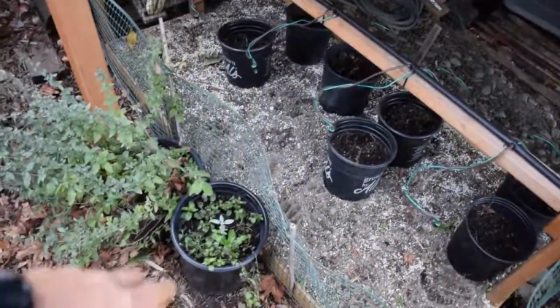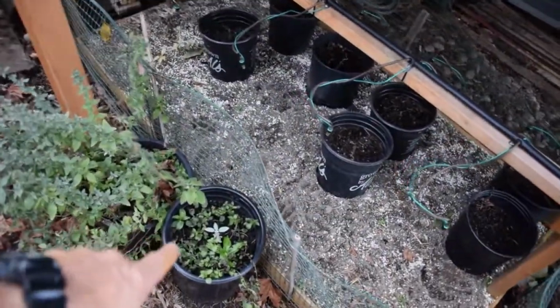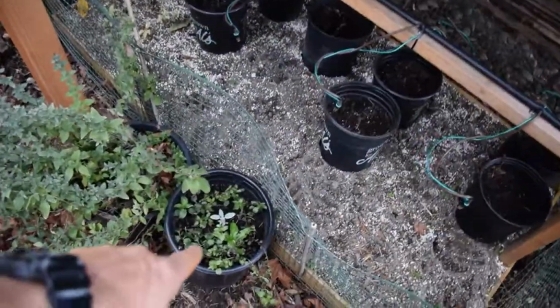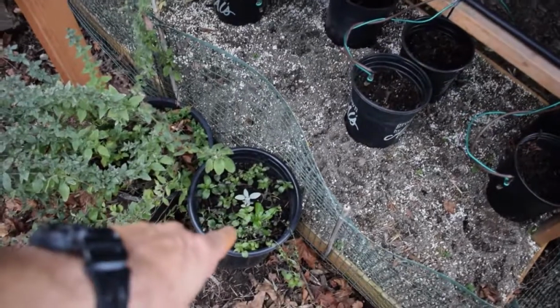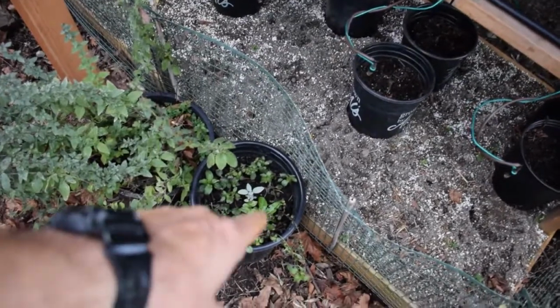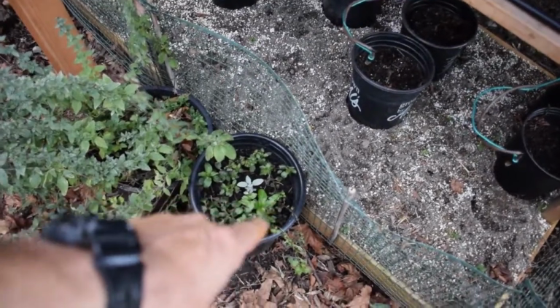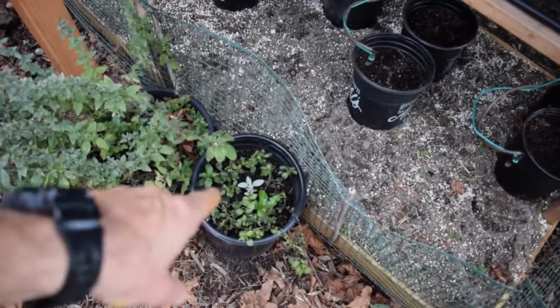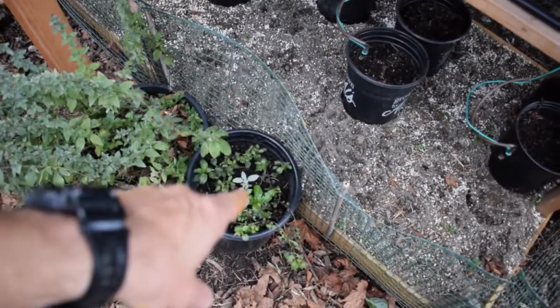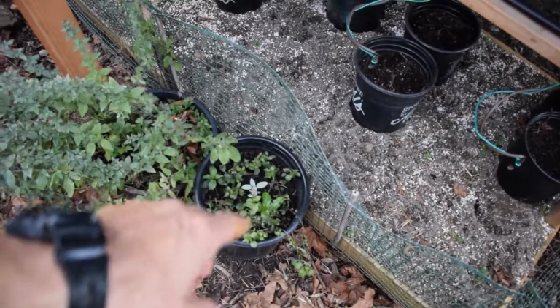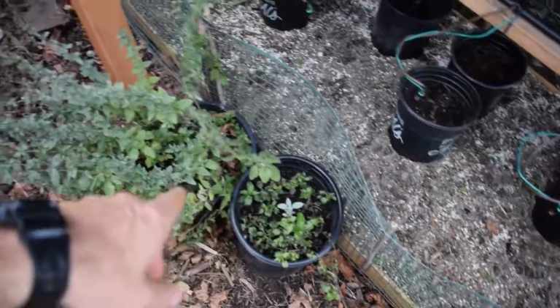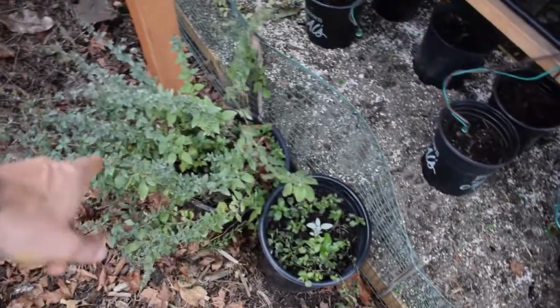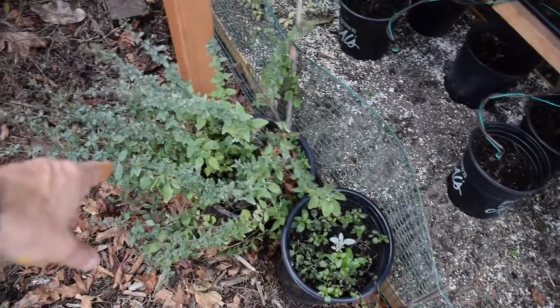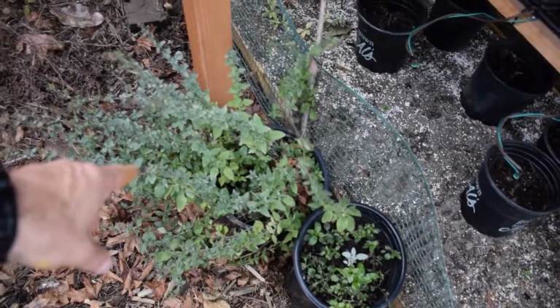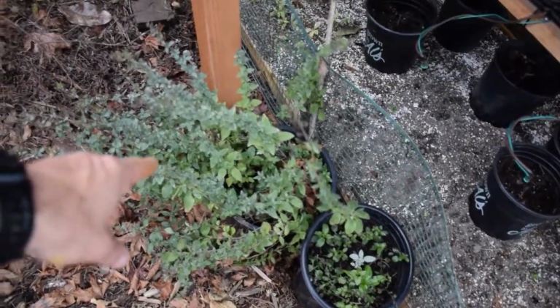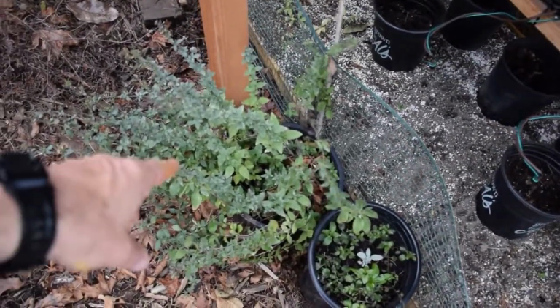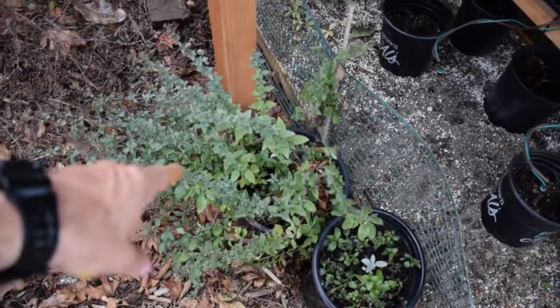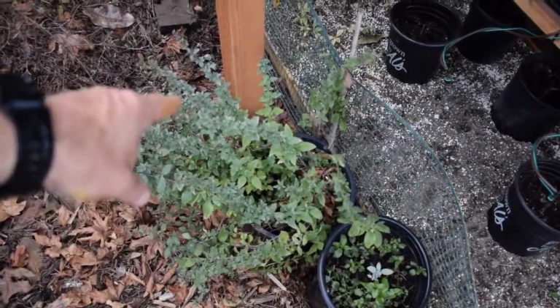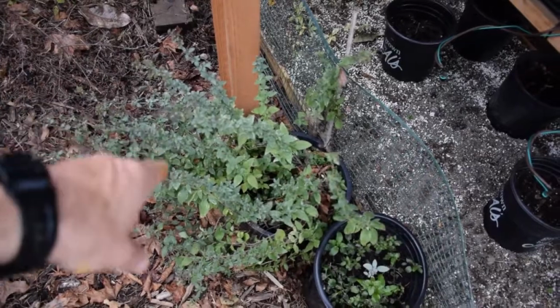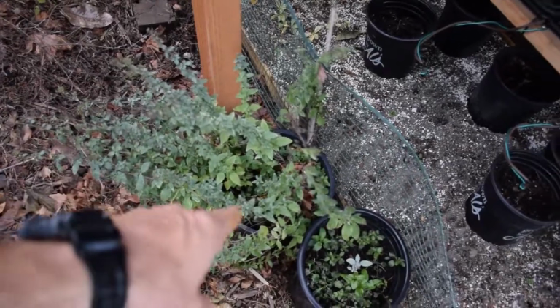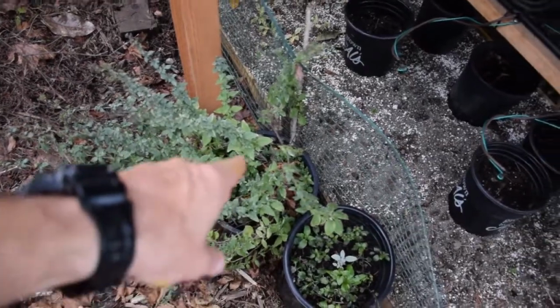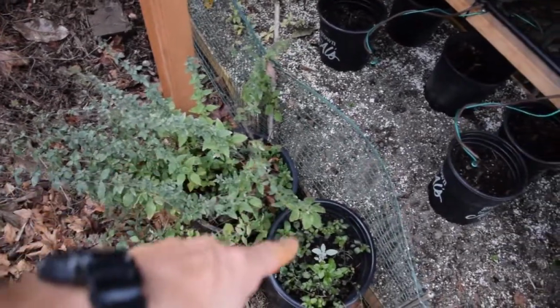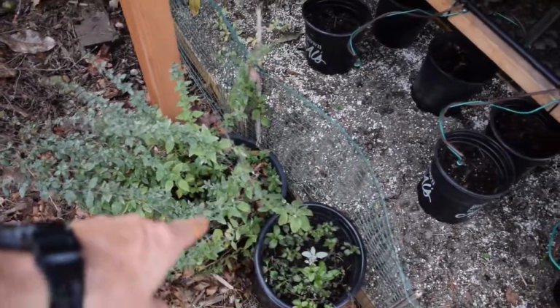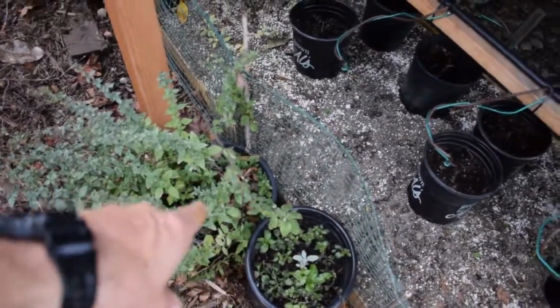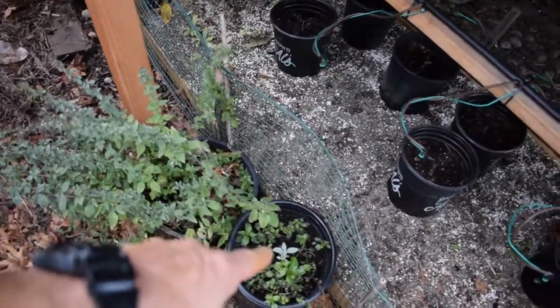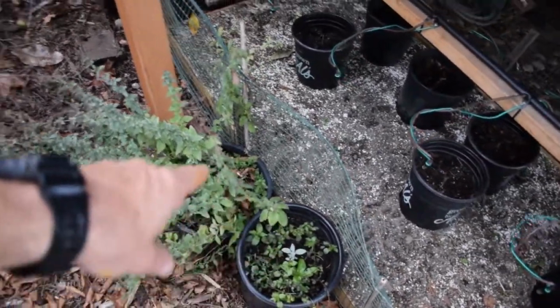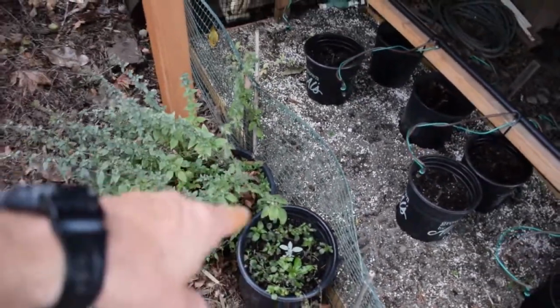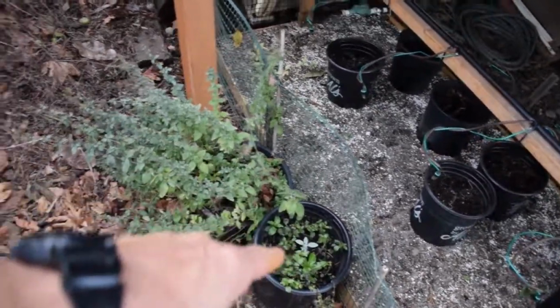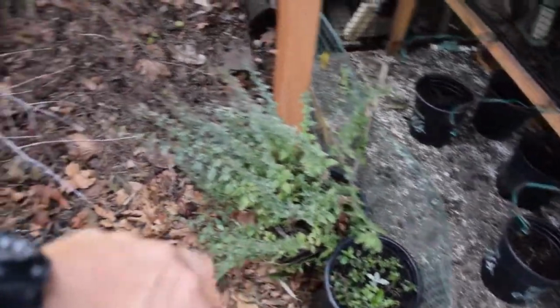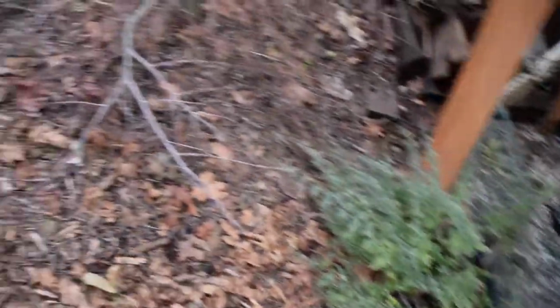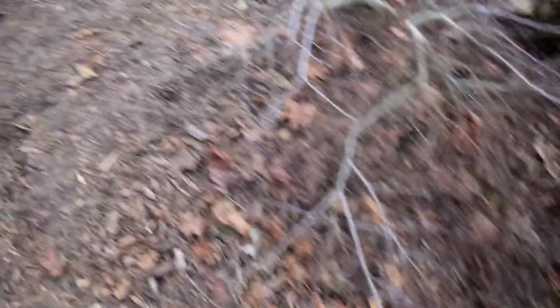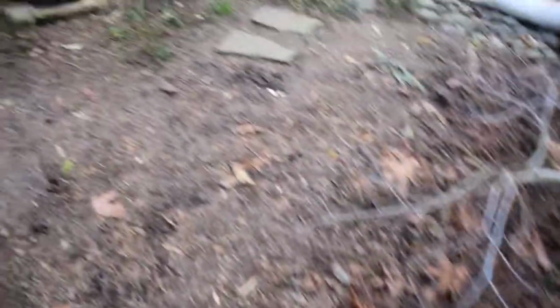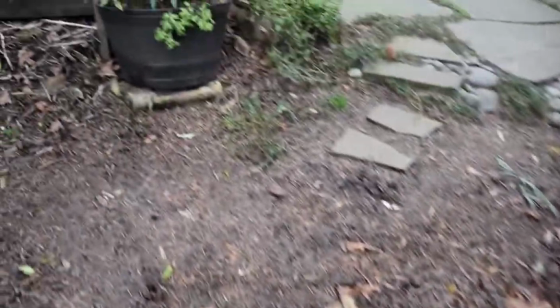This is the mint that used to be in the indoor grow tank, along with the sage. And this here is the oregano. I've moved these over here because these are going to be planted out inside the yard in other areas this next spring.